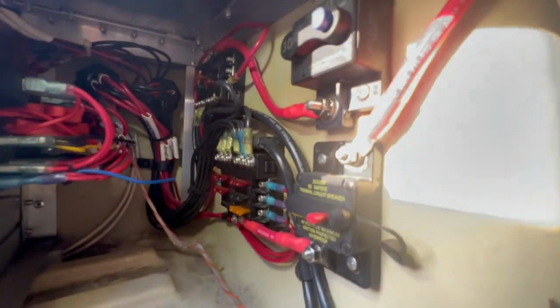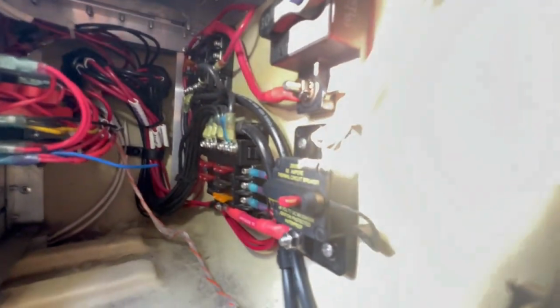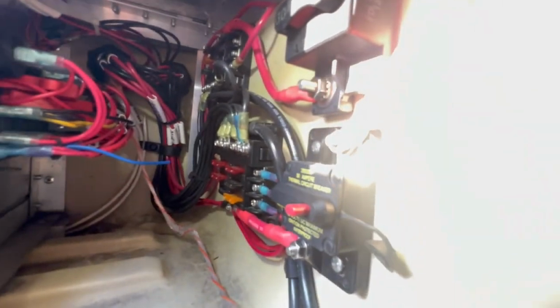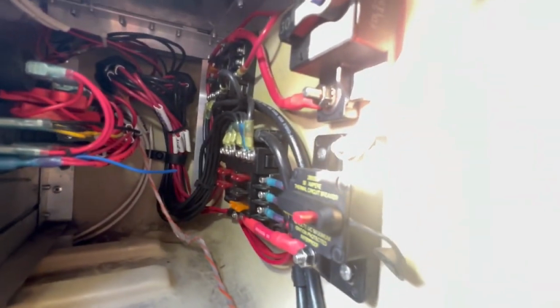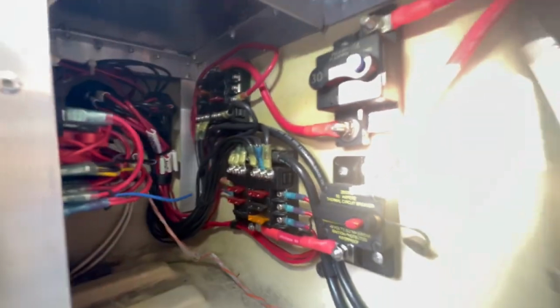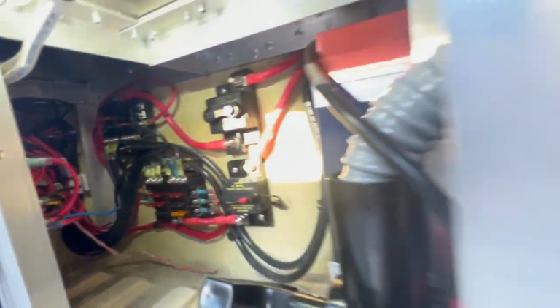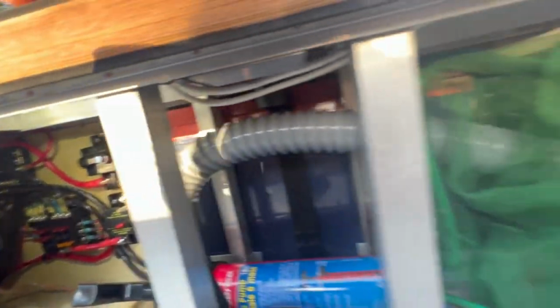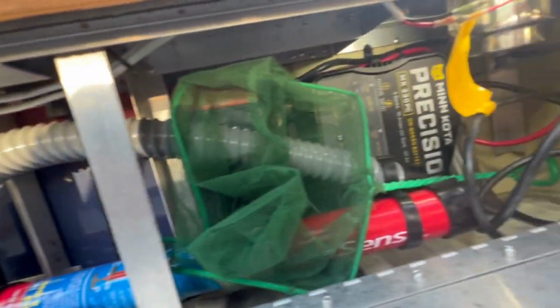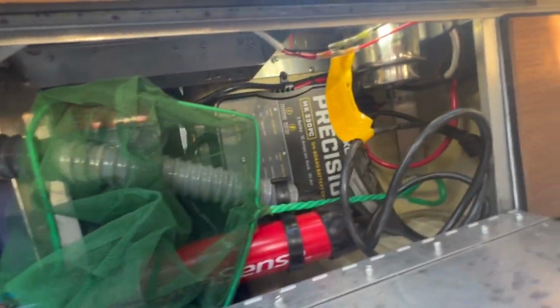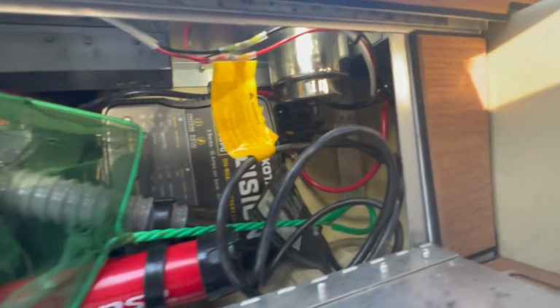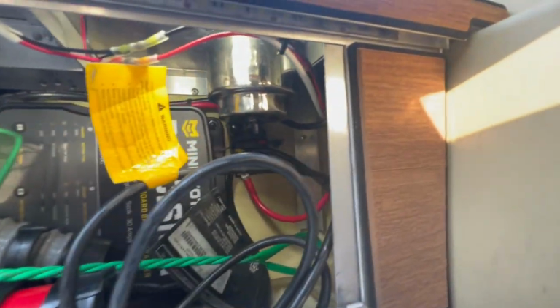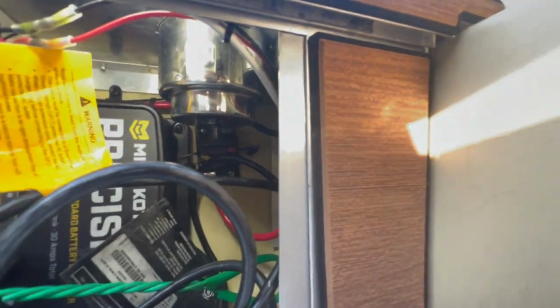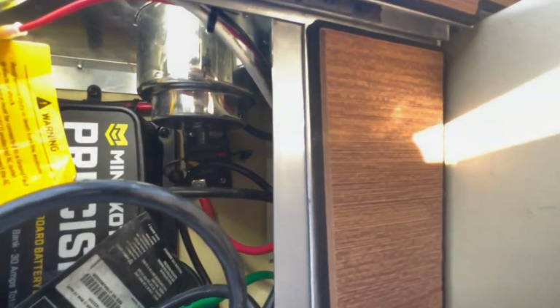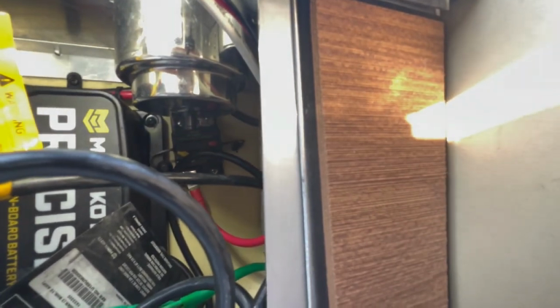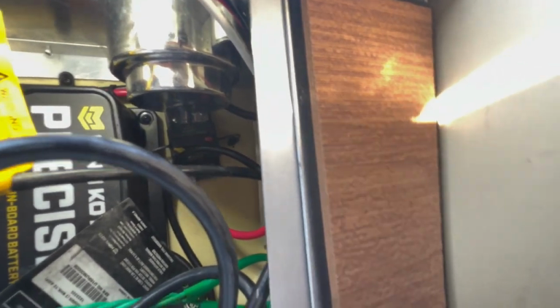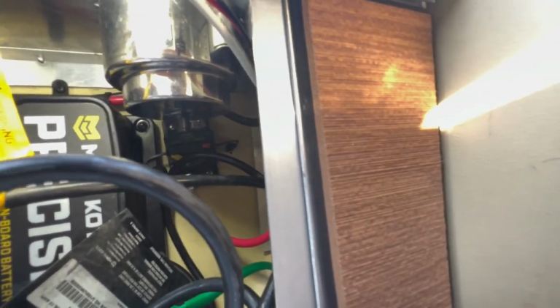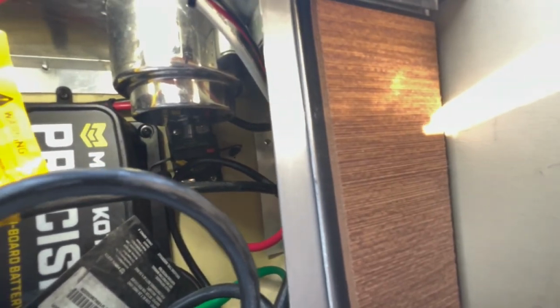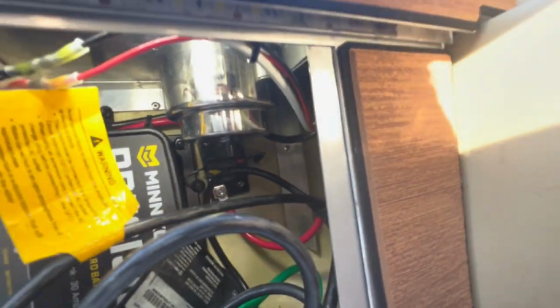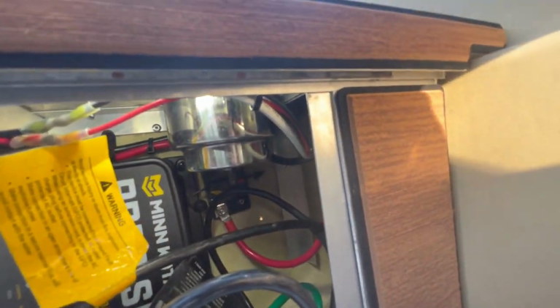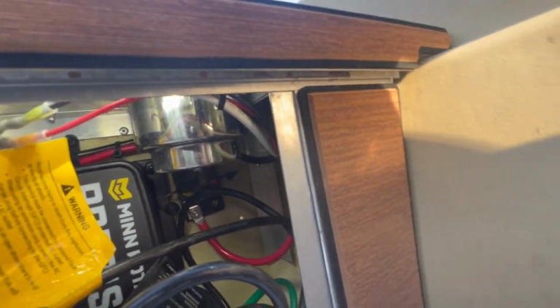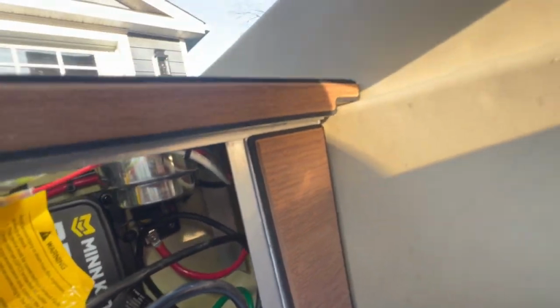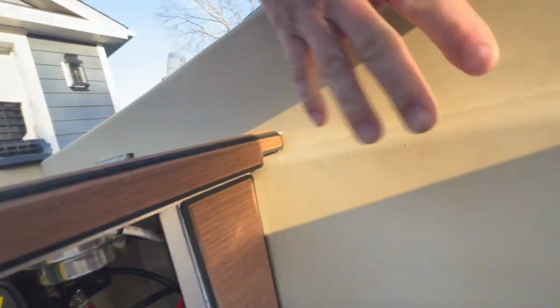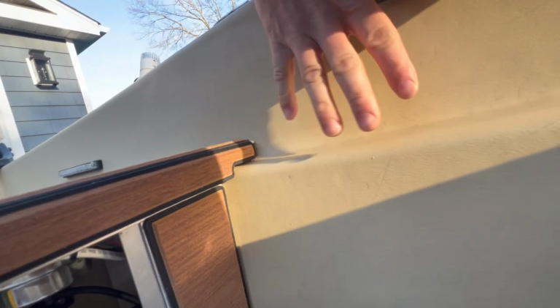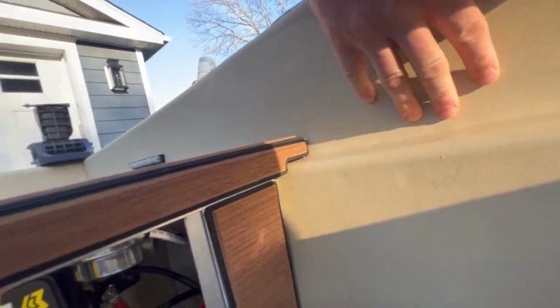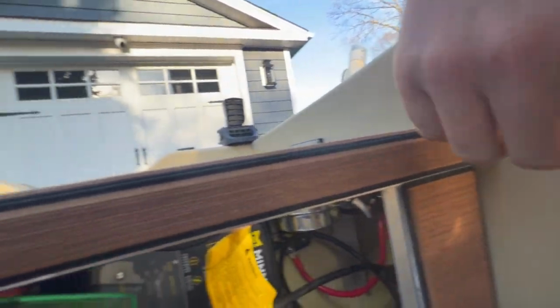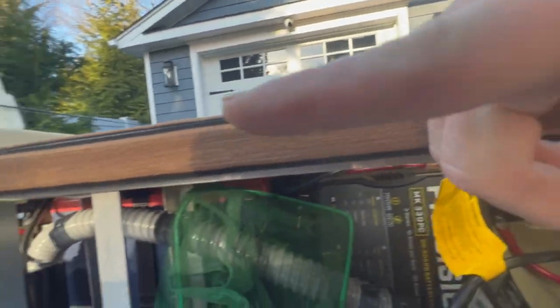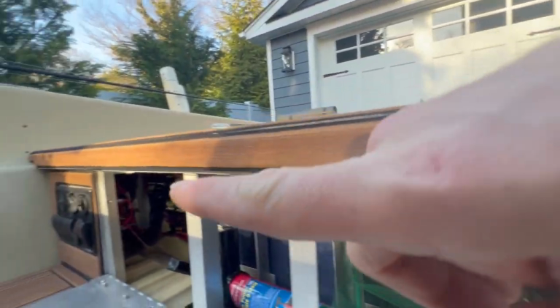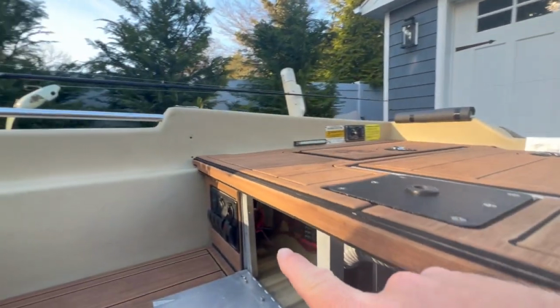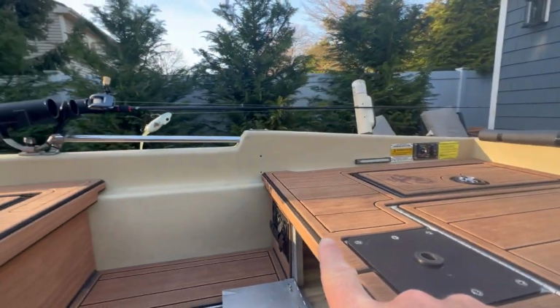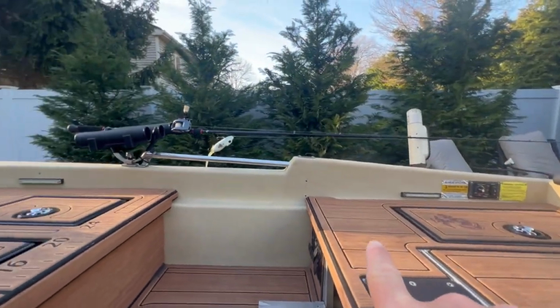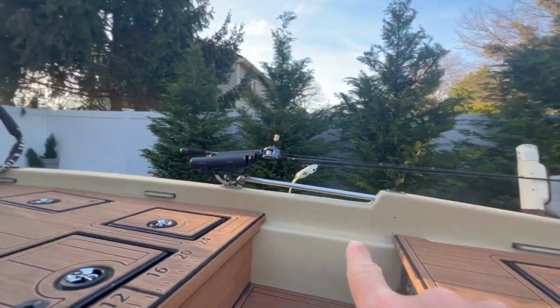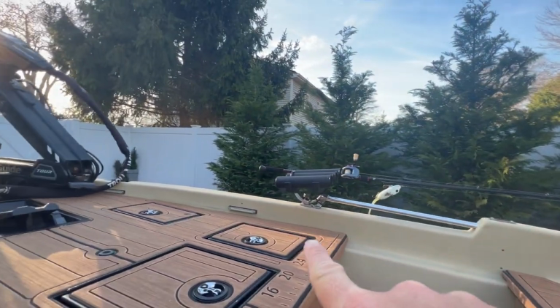Everything's in there super neat. On this side, we have the breaker for the trolling motor. The wires on that are ran on this side of the boat, away from those wires, which all run on that side of the boat.